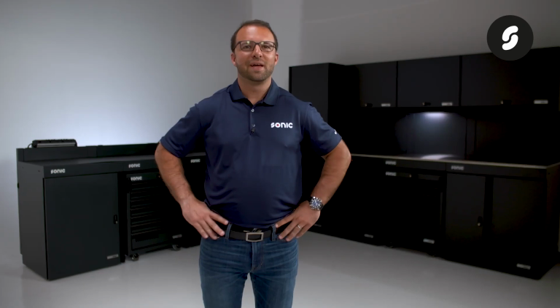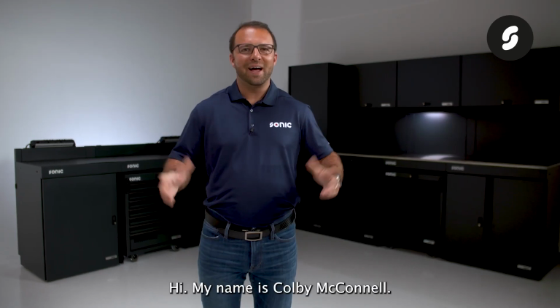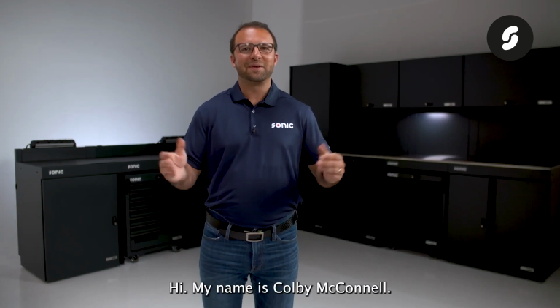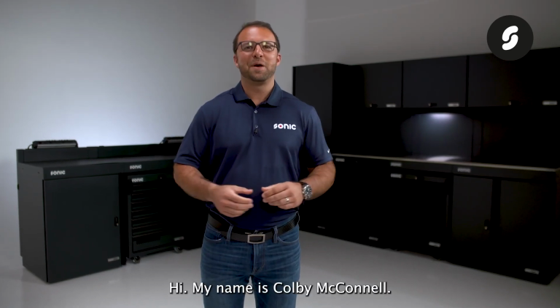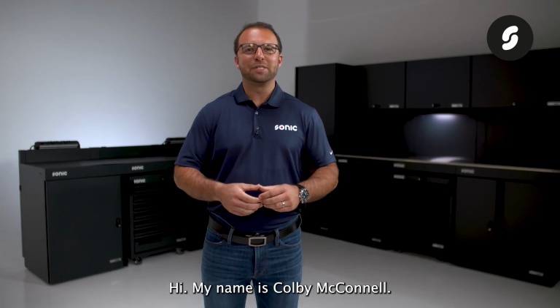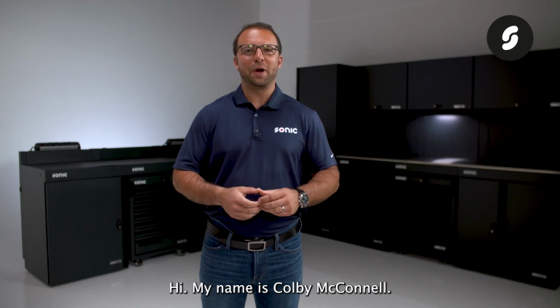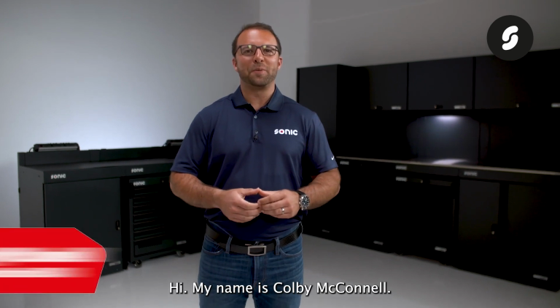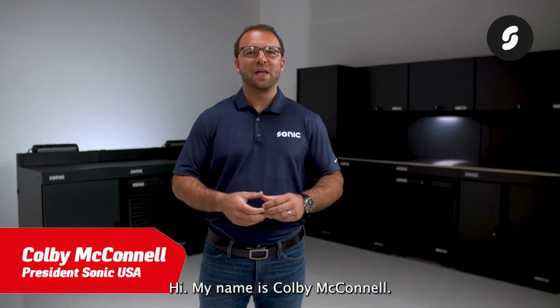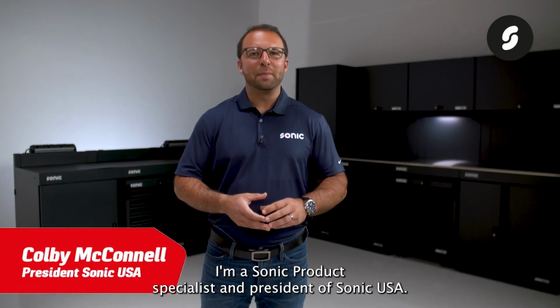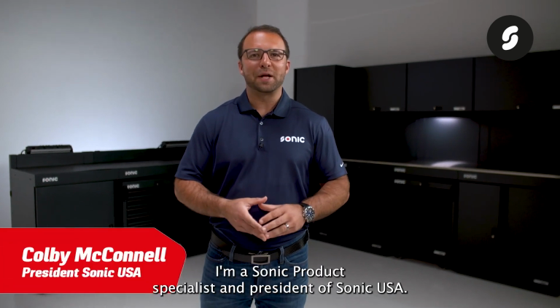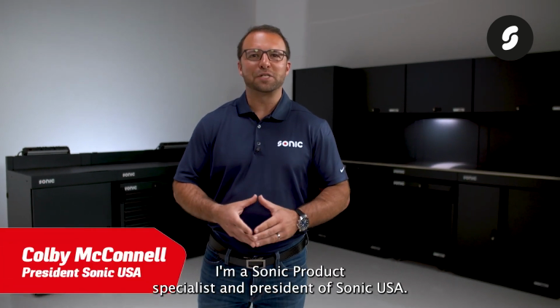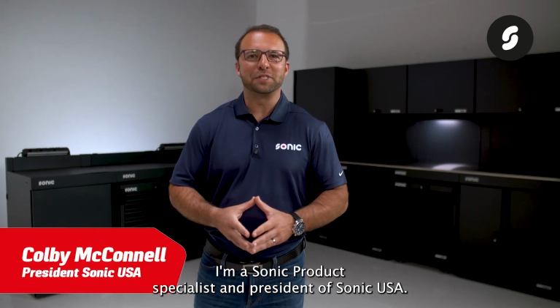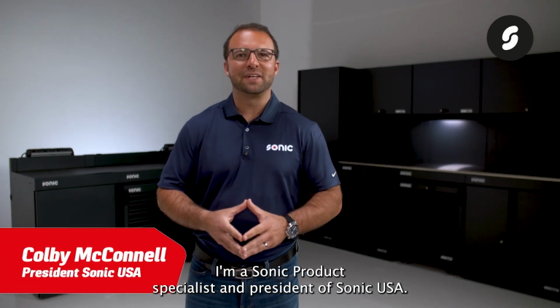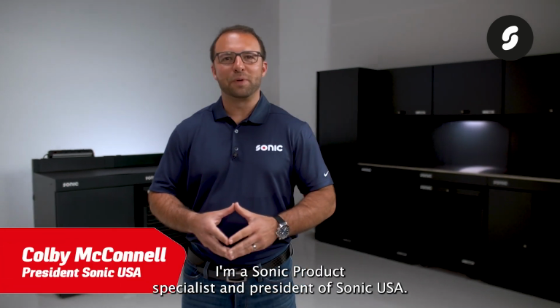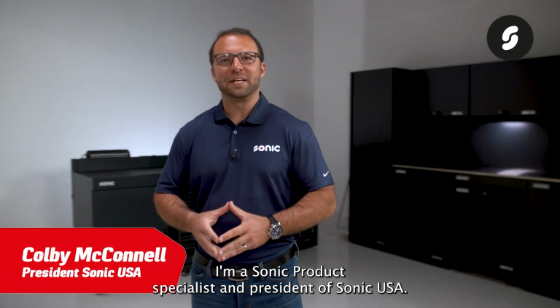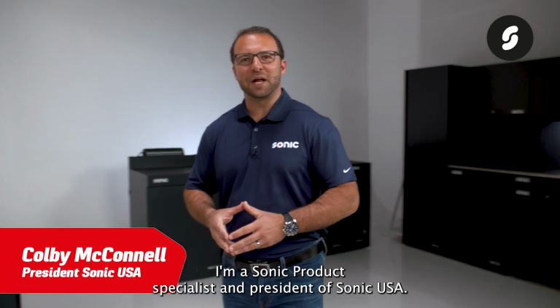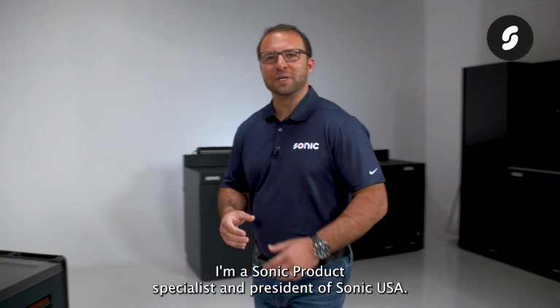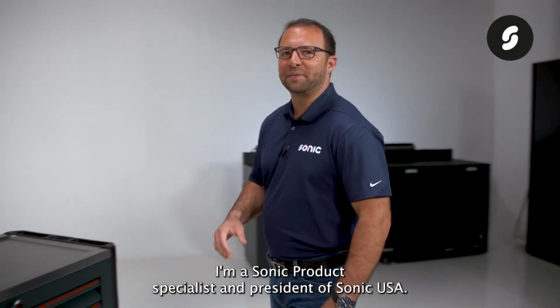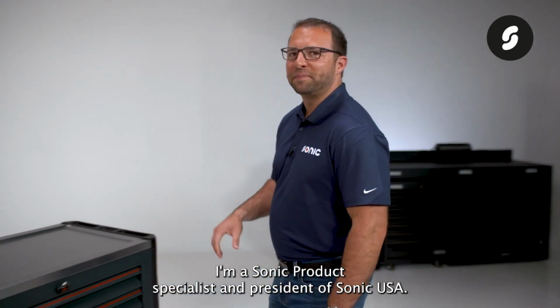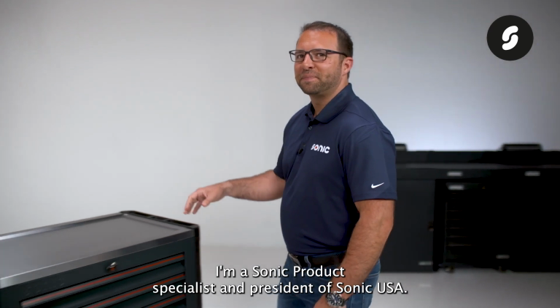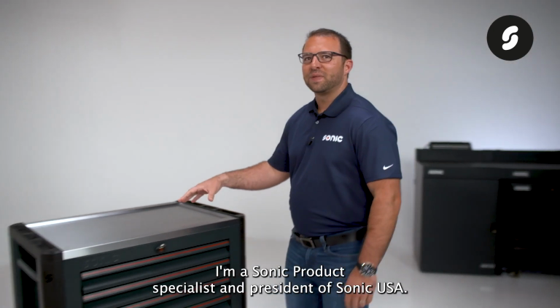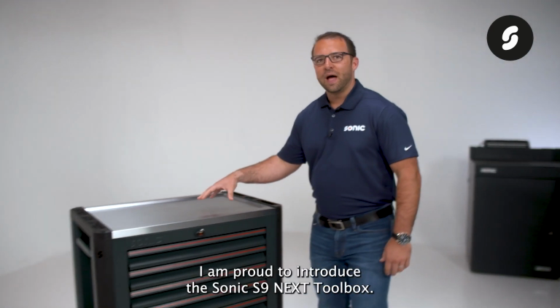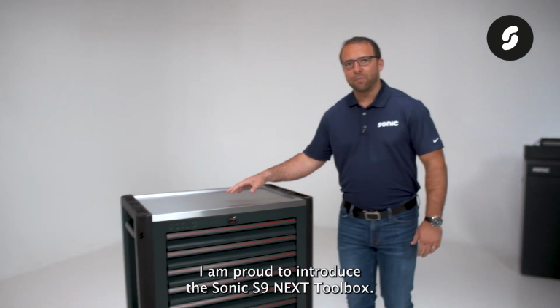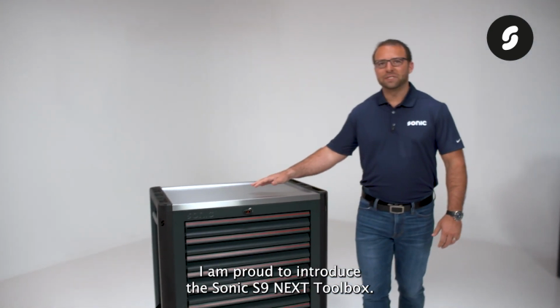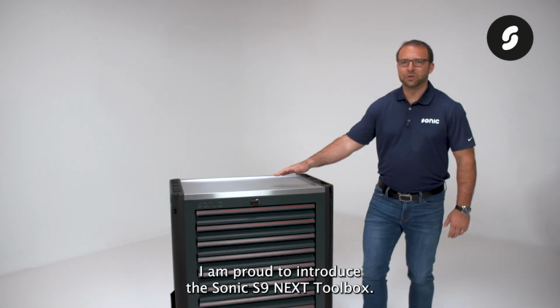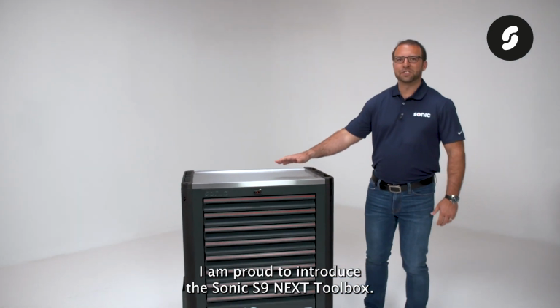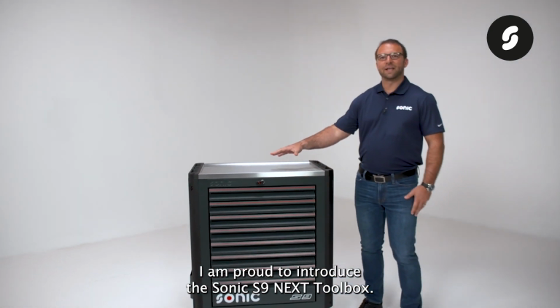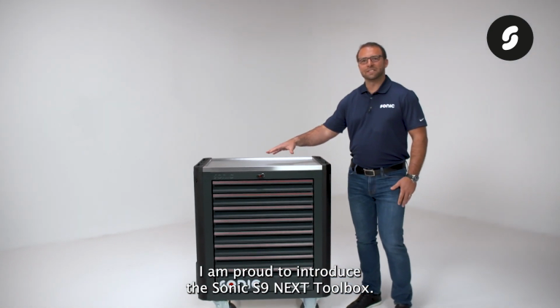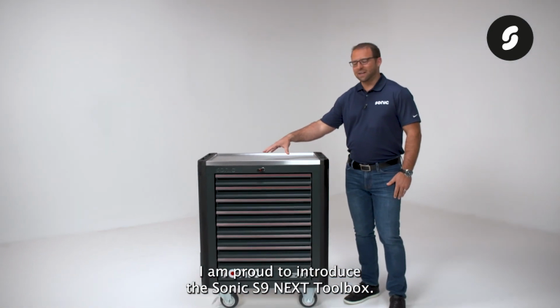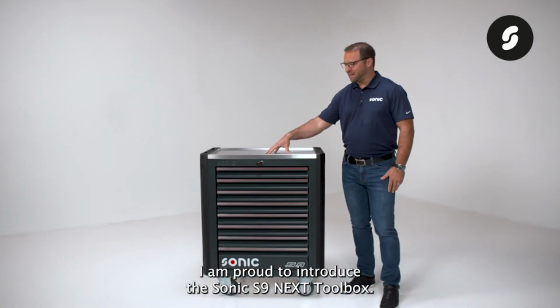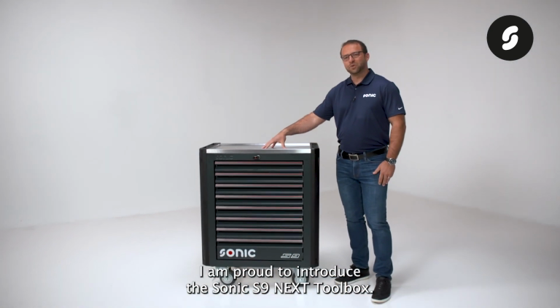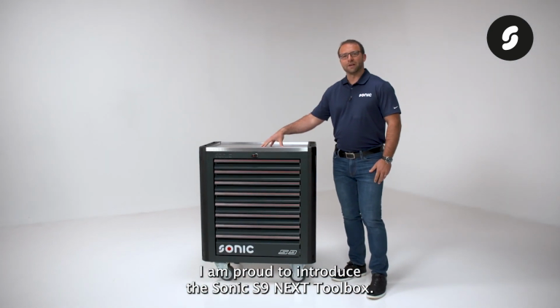Hi, my name is Colby McConnell. I am a Sonic product specialist and president of Sonic USA. I am proud to introduce the Sonic S9 NEXT Toolbox.